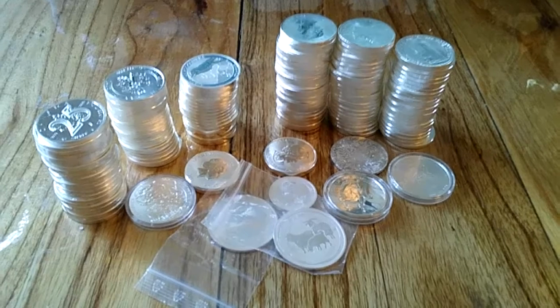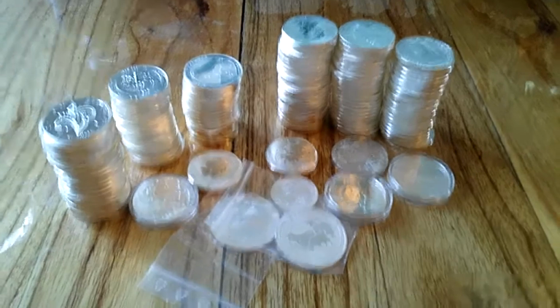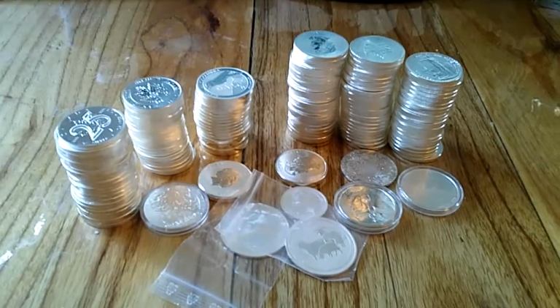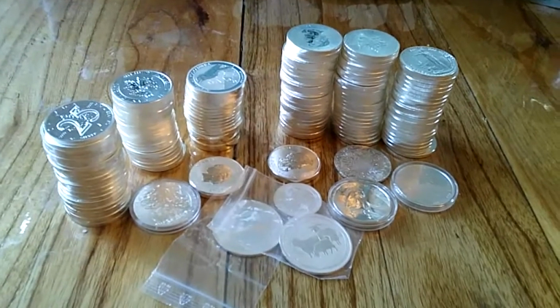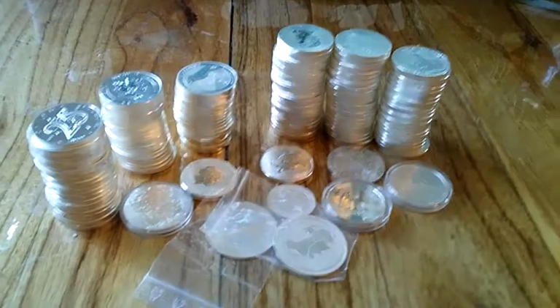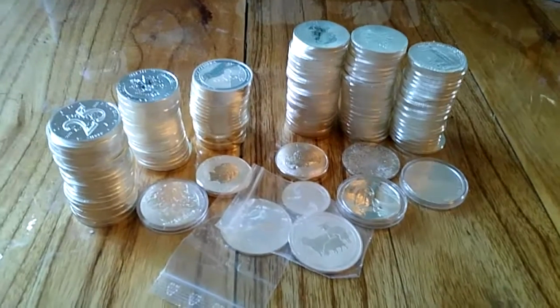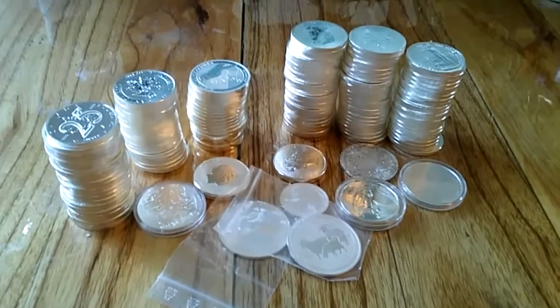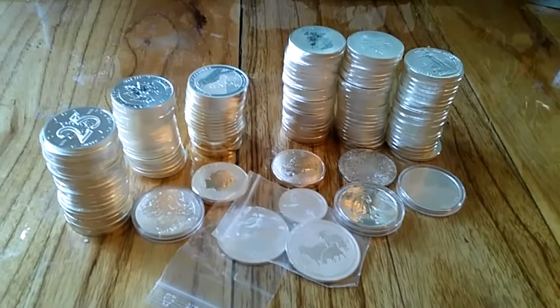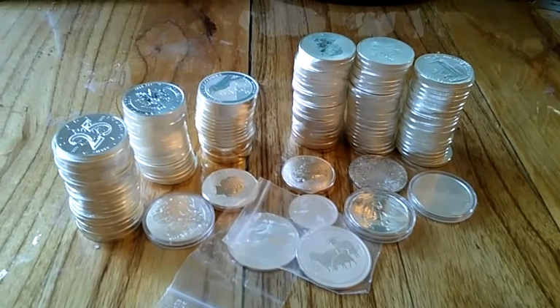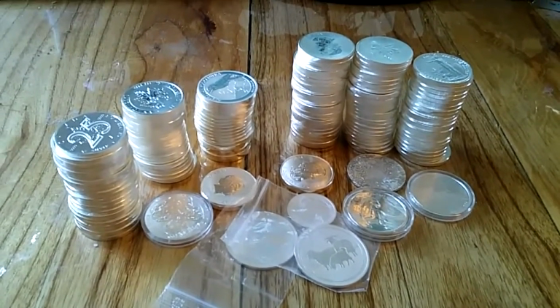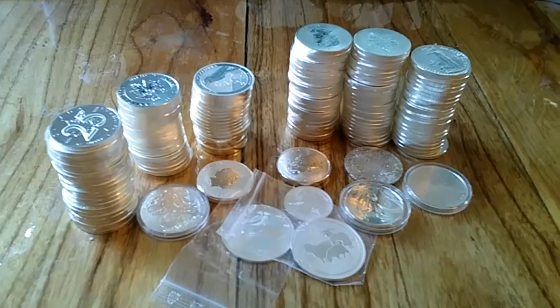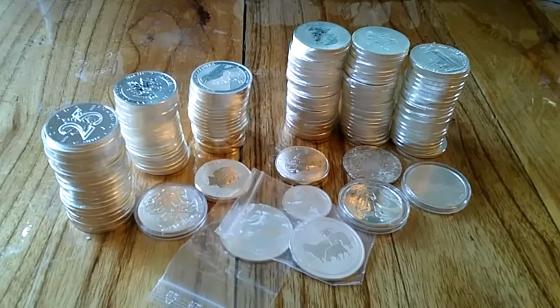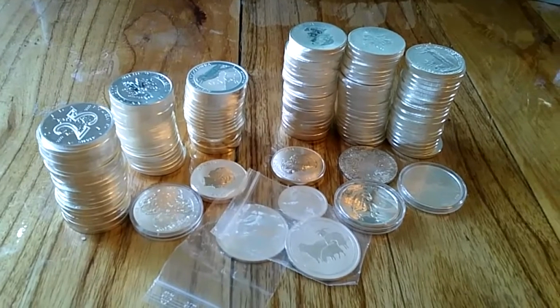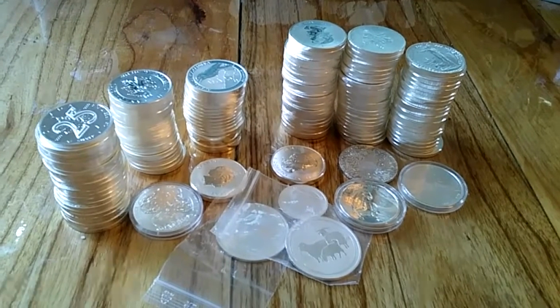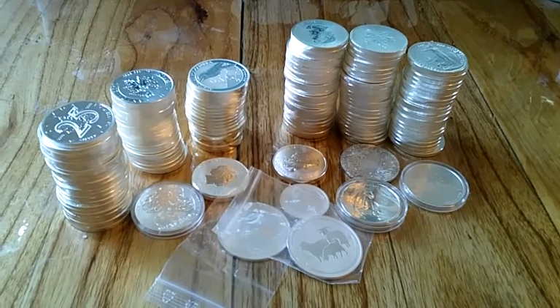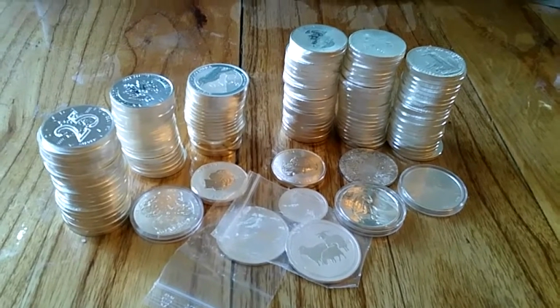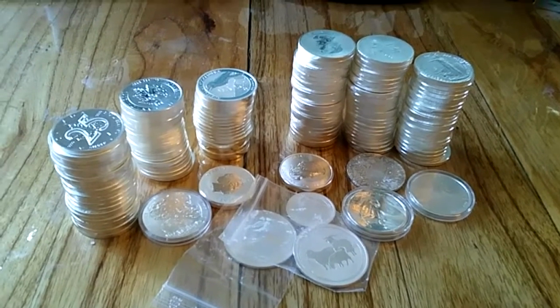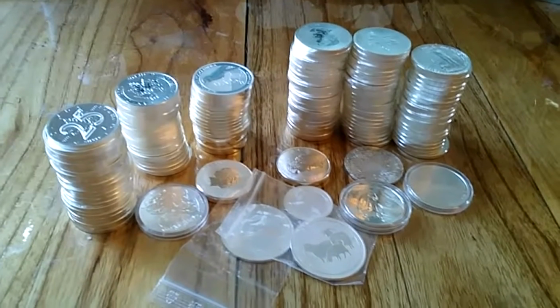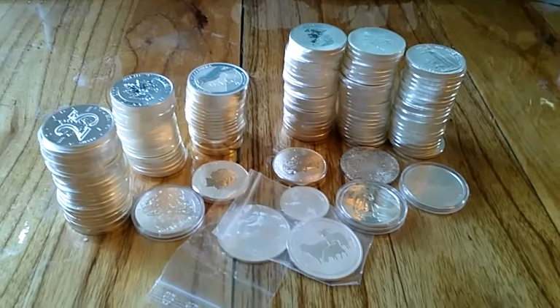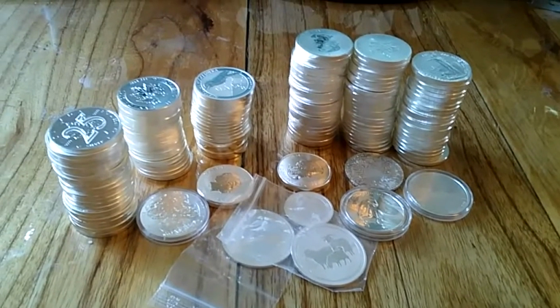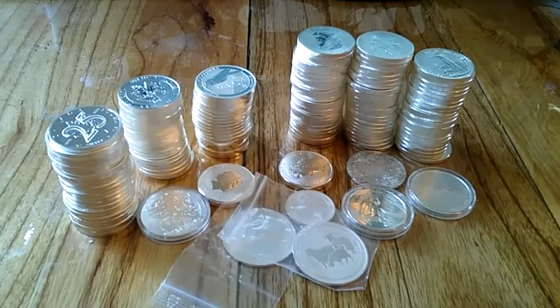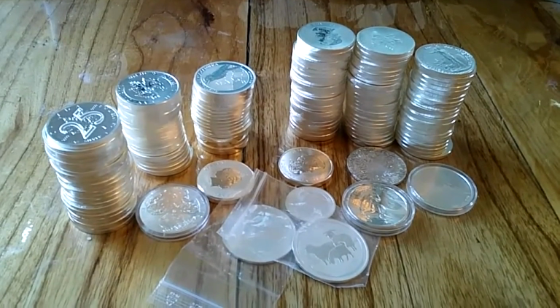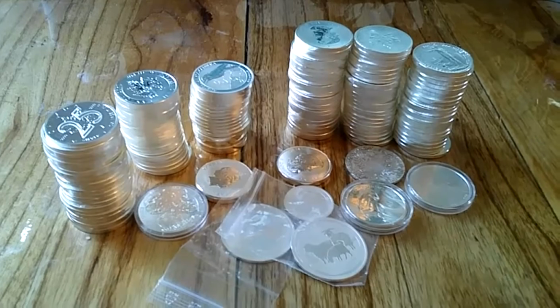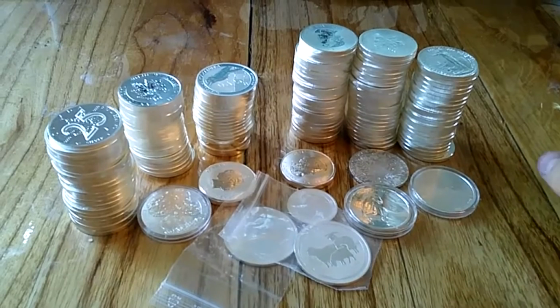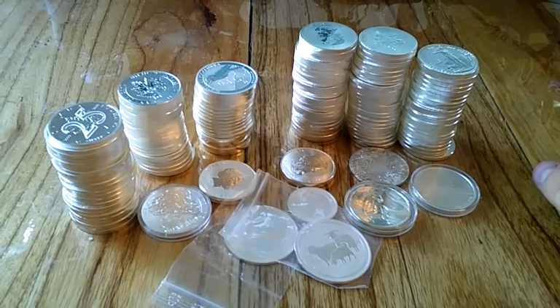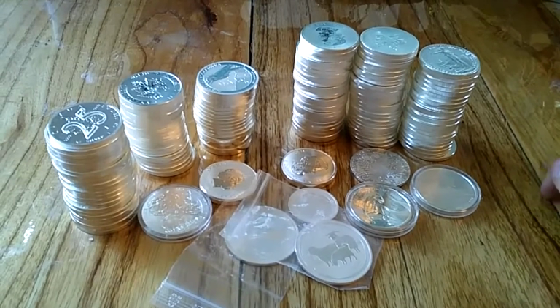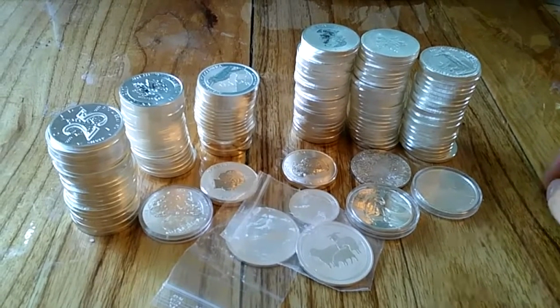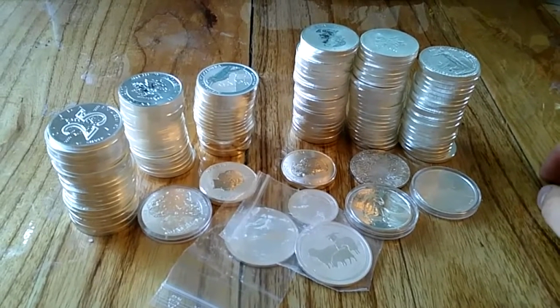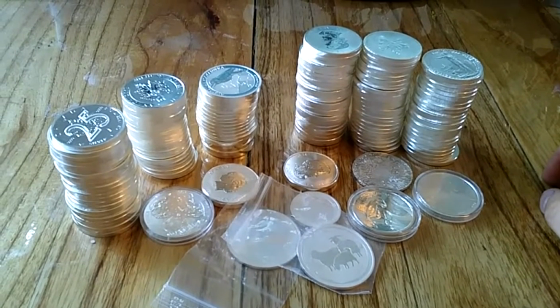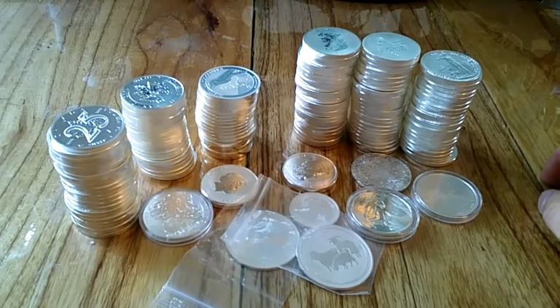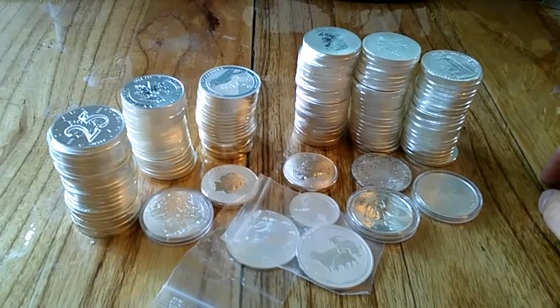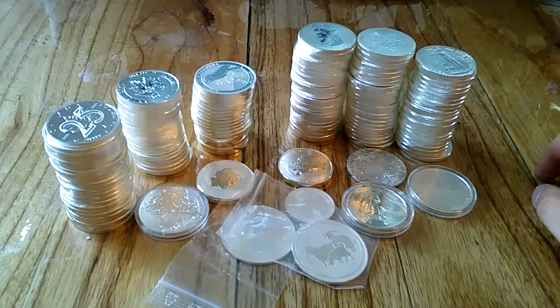Hello! In my first video I showed you a bunch of coins in my little presentation box. Those are the silver coins that I'm hoping to keep and collect. But I'm also collecting silver as an investment.